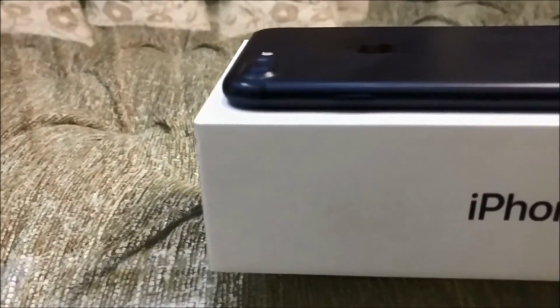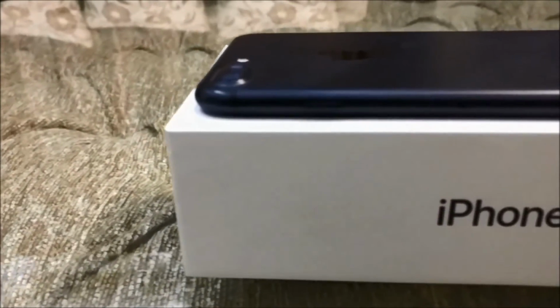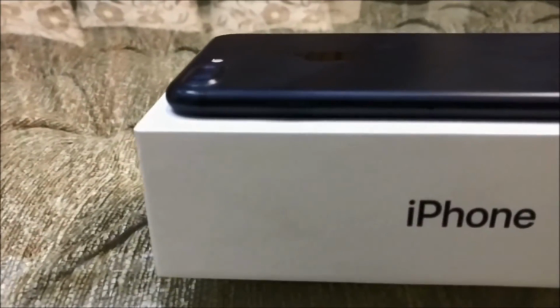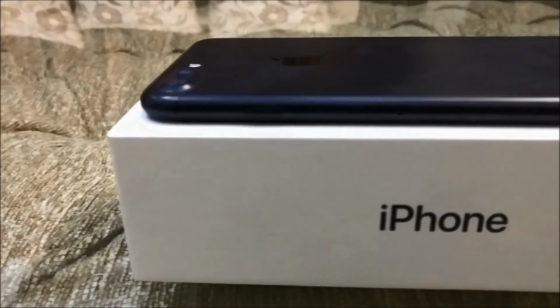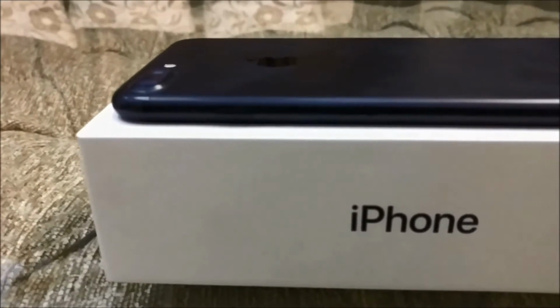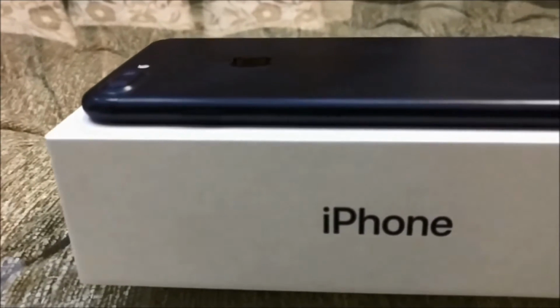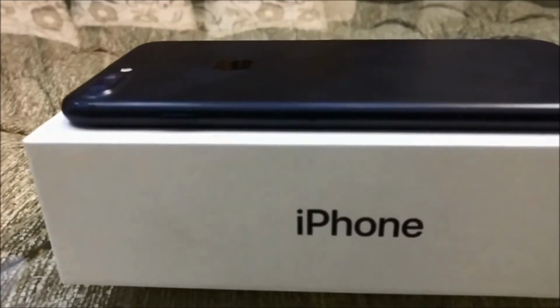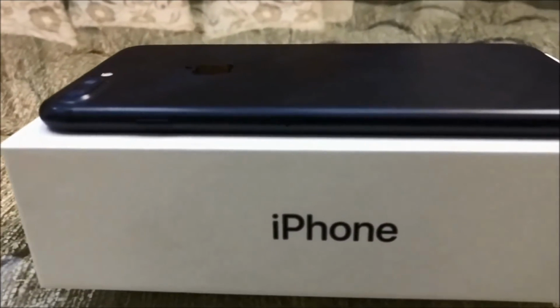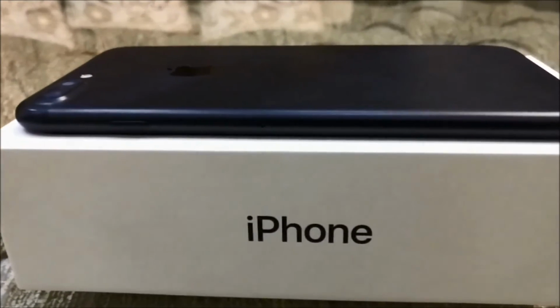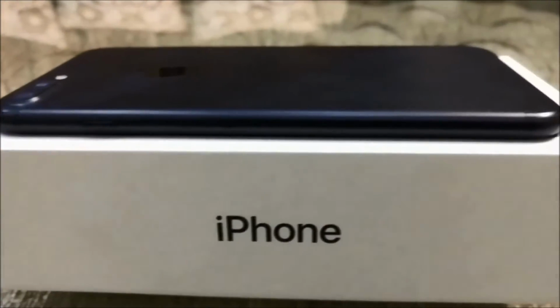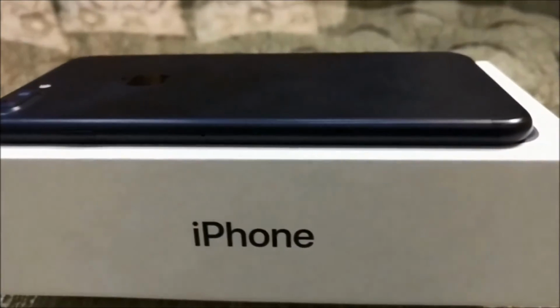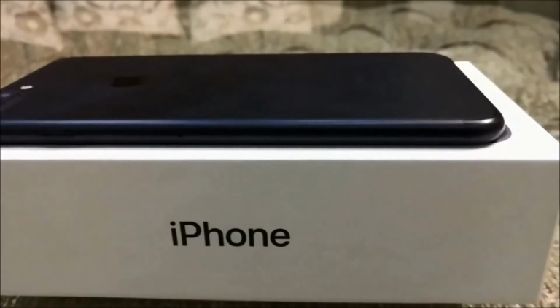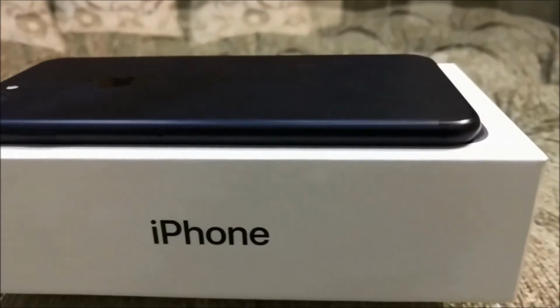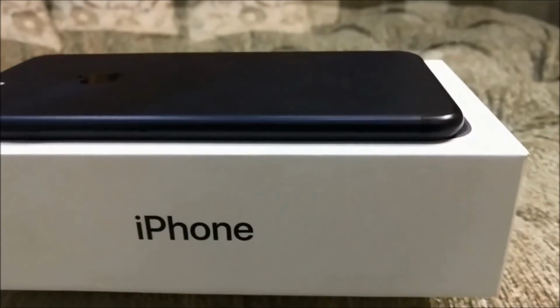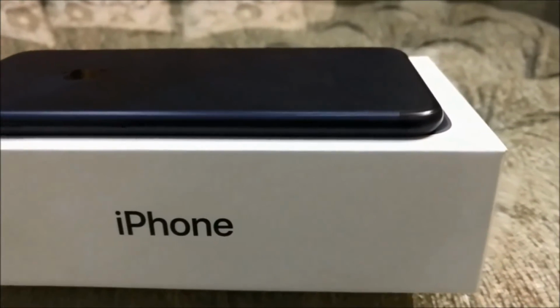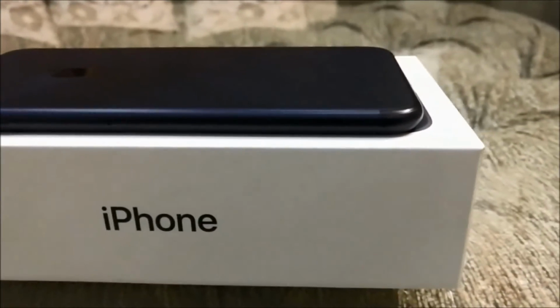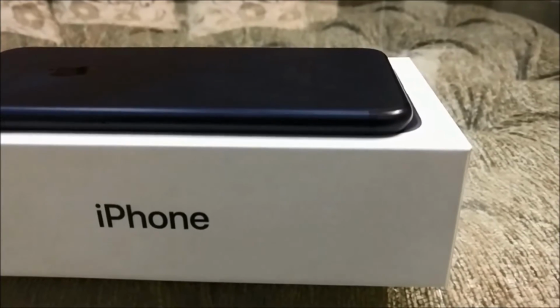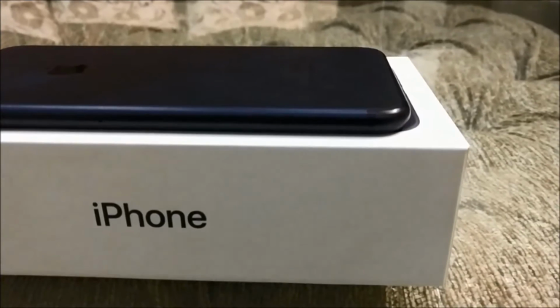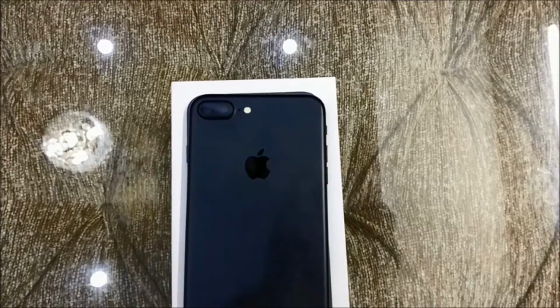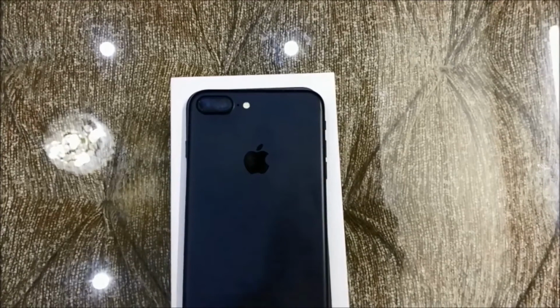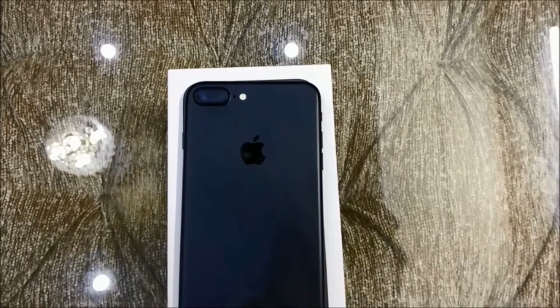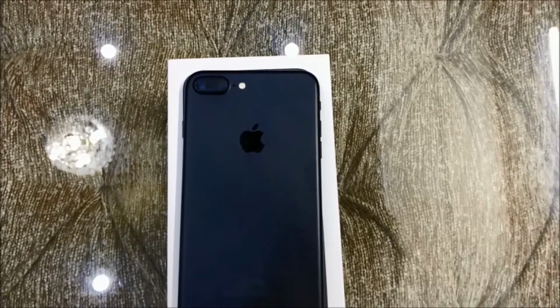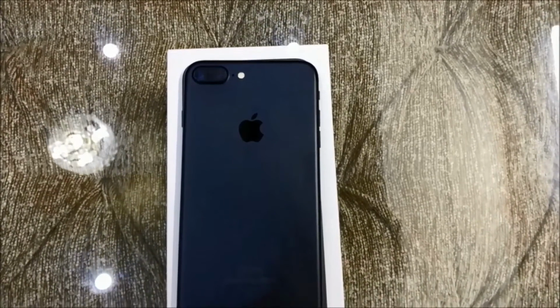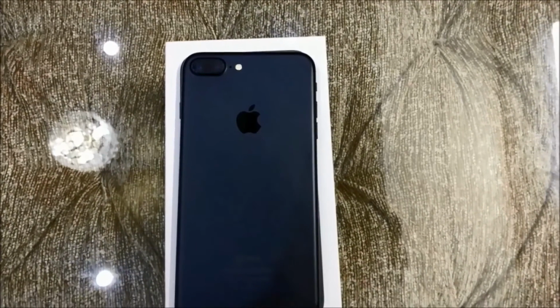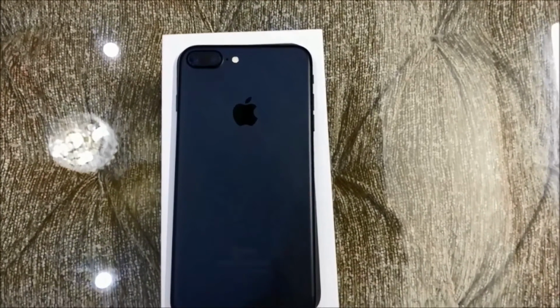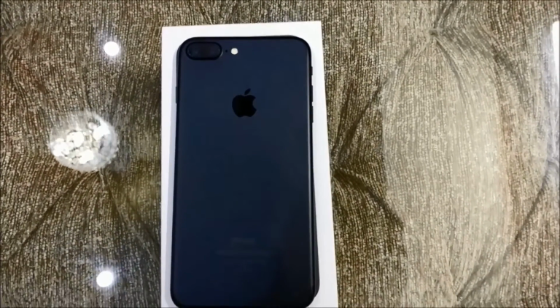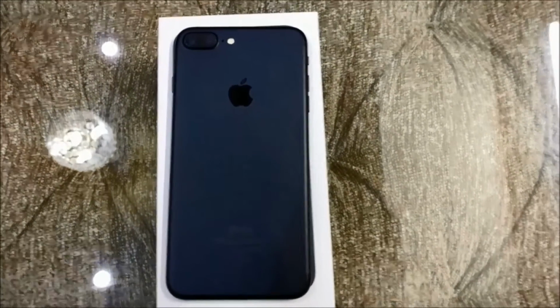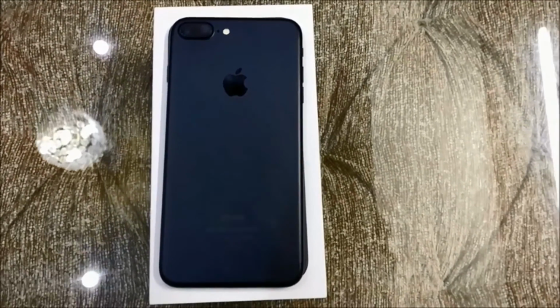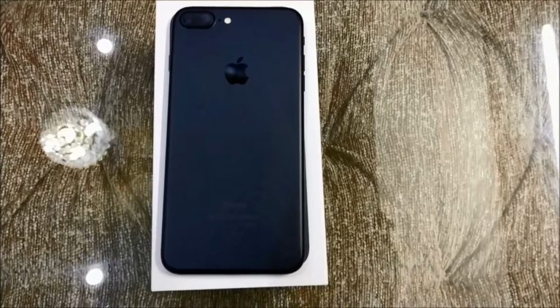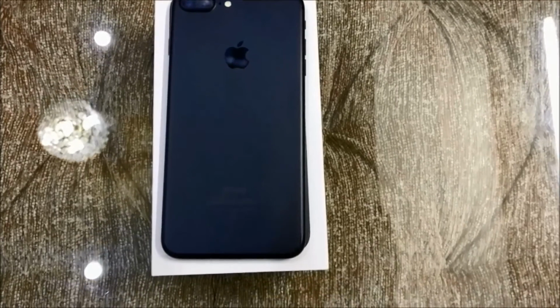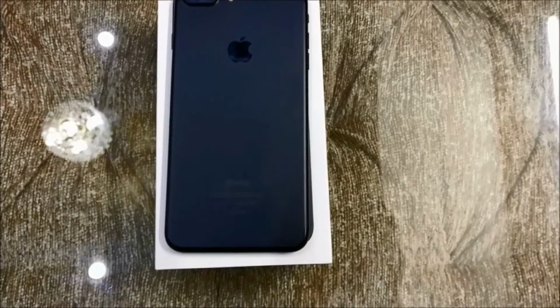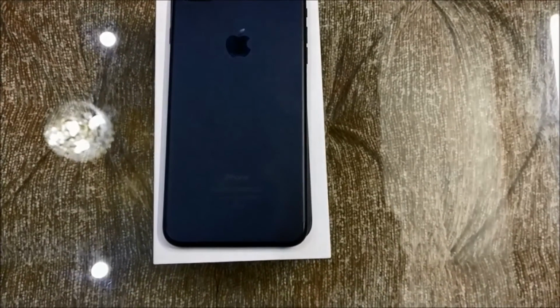On the right-hand side of the device, the SIM tray is located along with the power button. At the back you can see the dual cameras, the Apple logo, and the Apple branding.